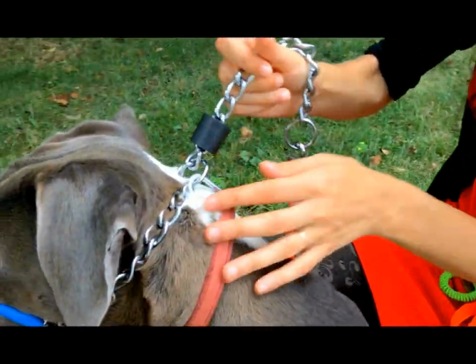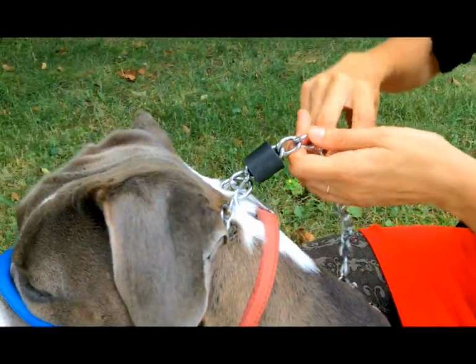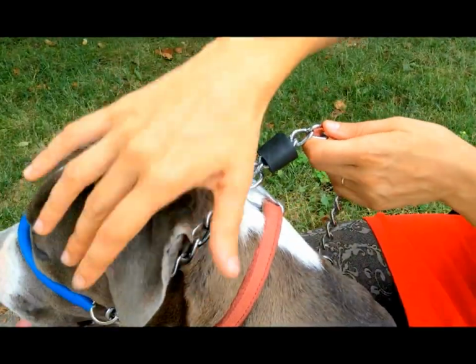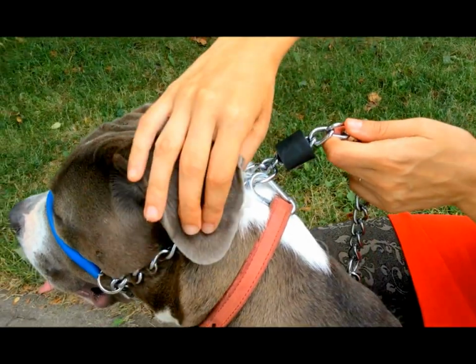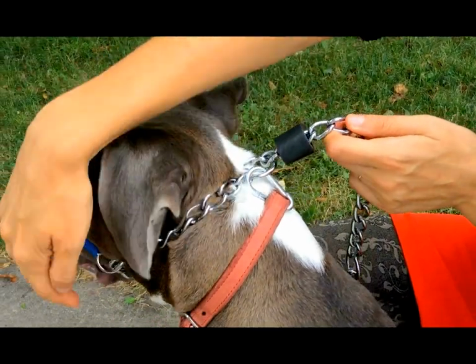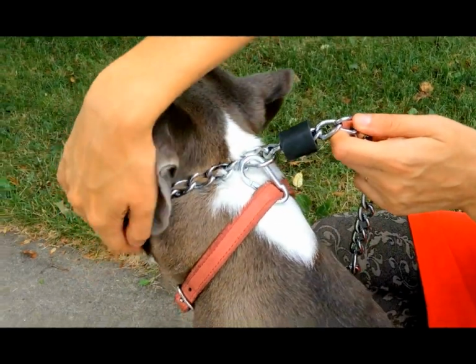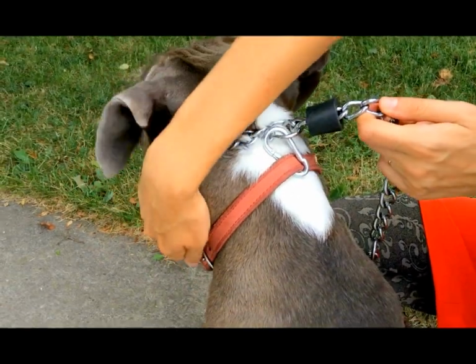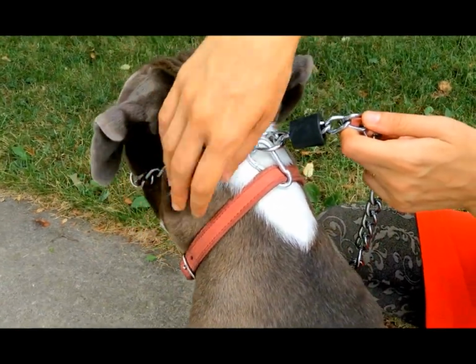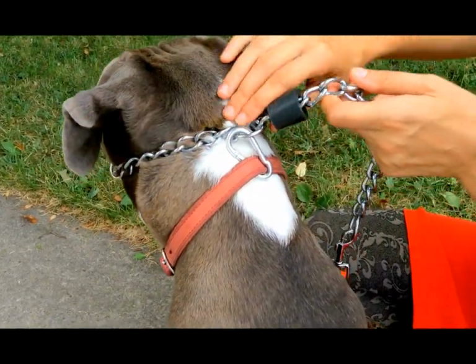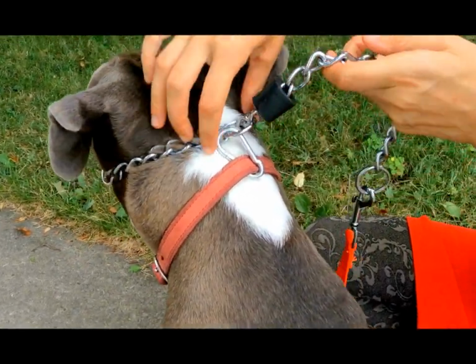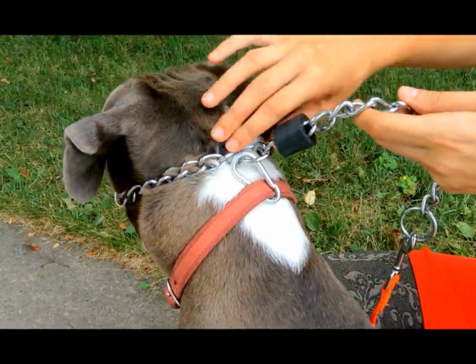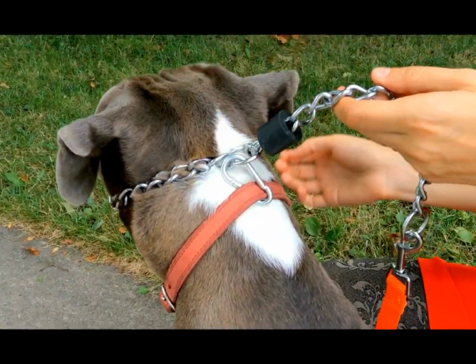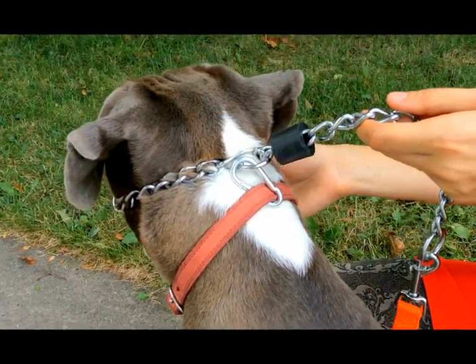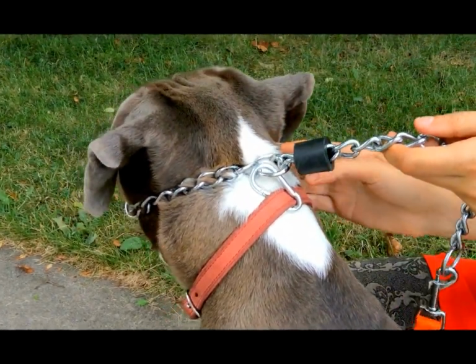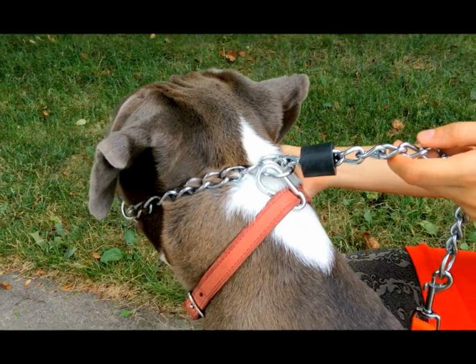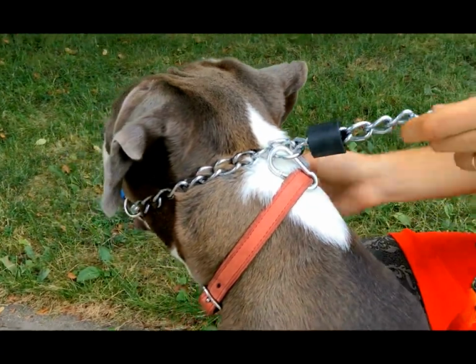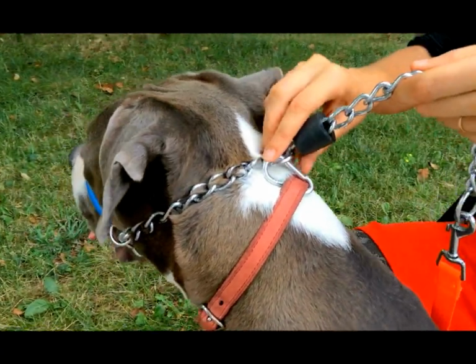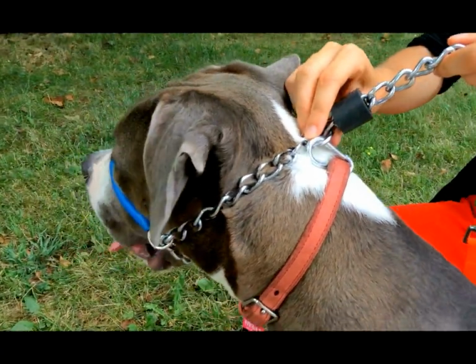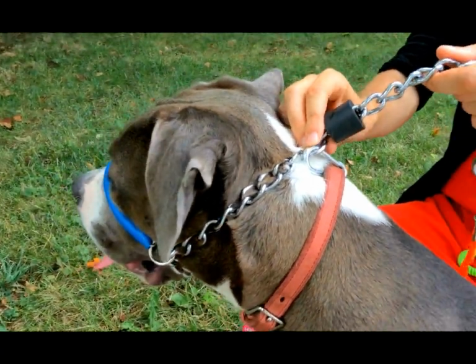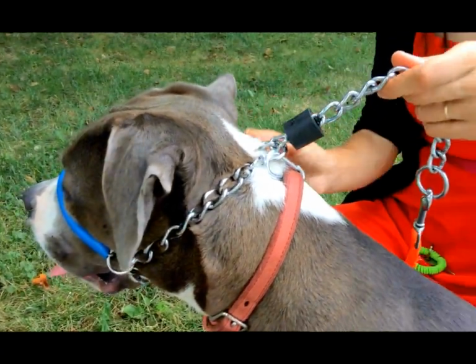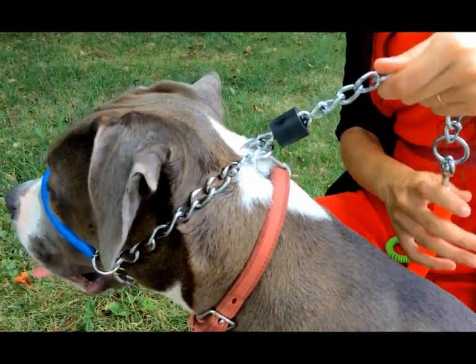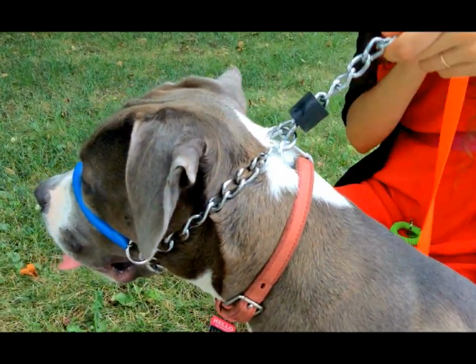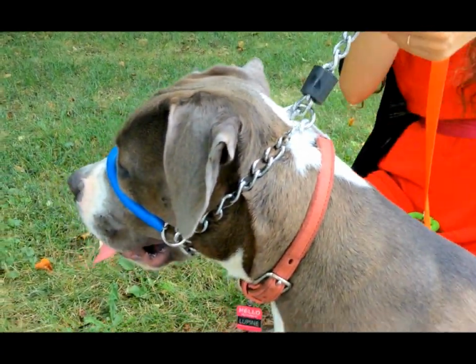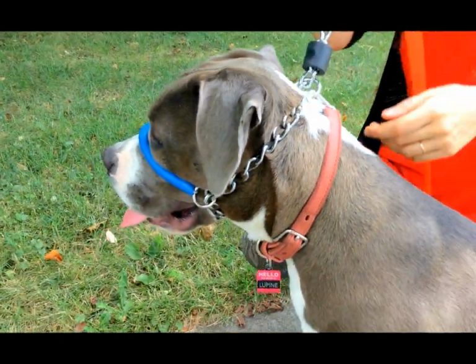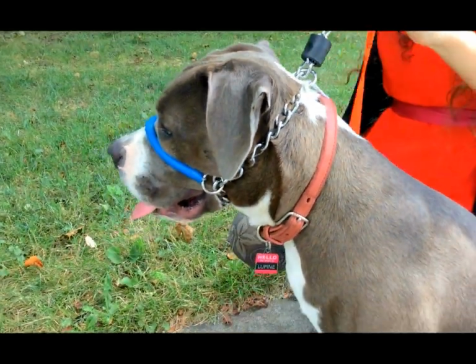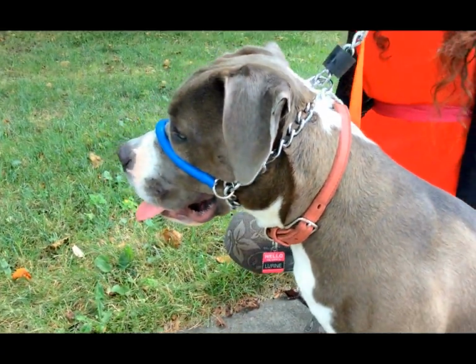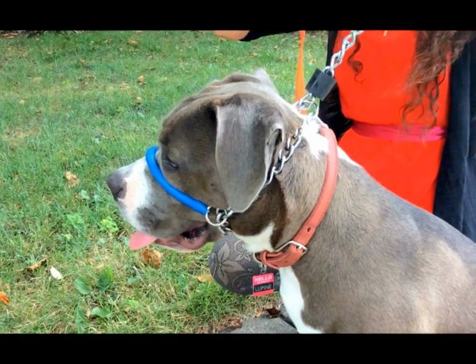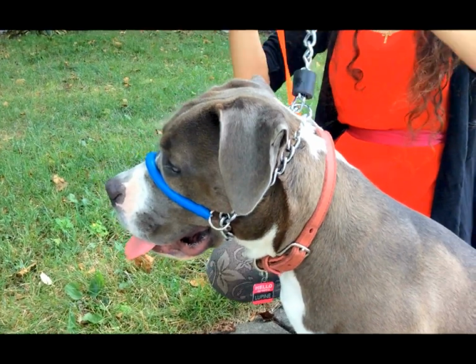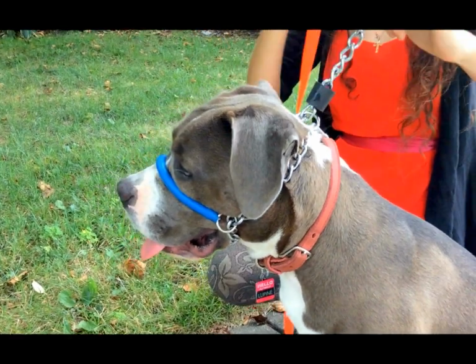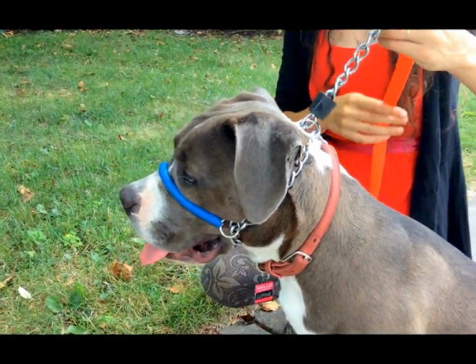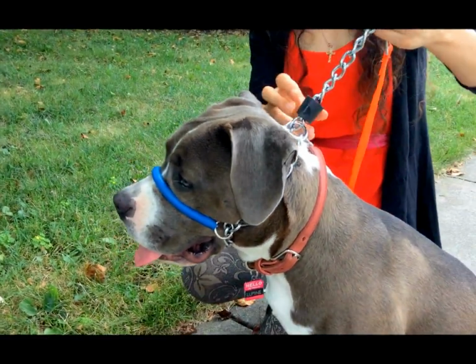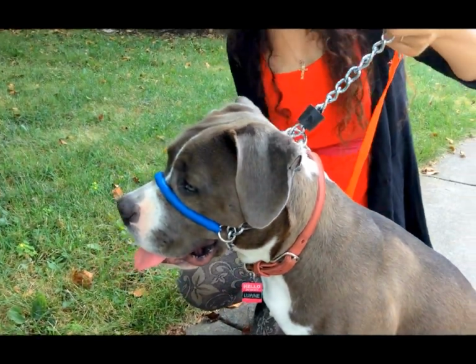It's really a great collar because it doesn't go around the dog's neck, the Safecom collar. It's very safe, and it clips in the back of the head, which is perfect, and it directs the walker in the direction that they want the dog to go.